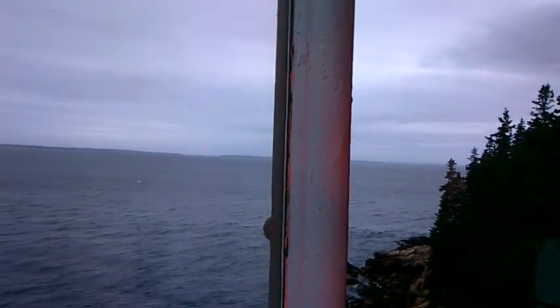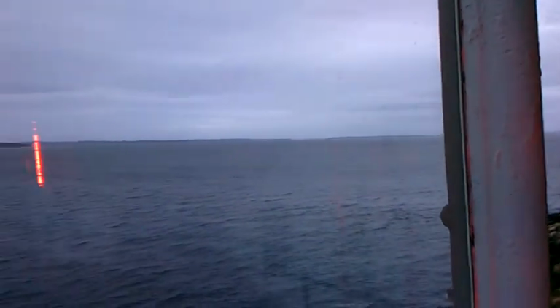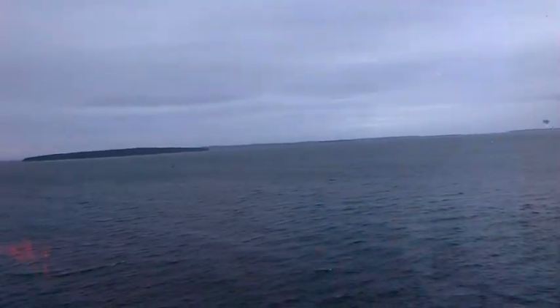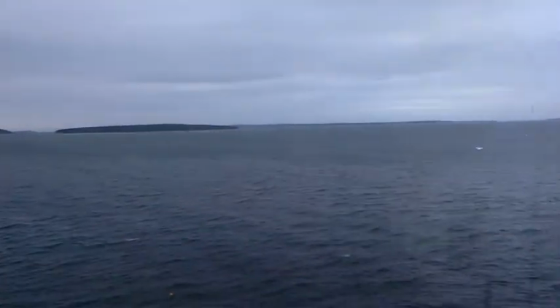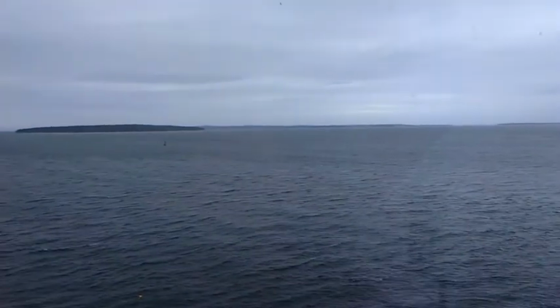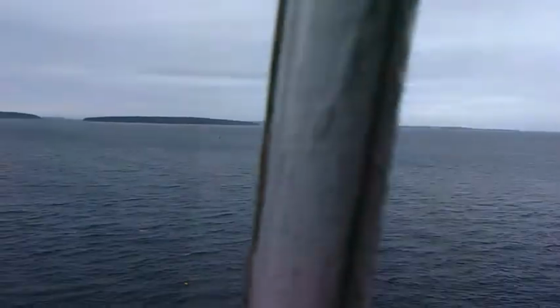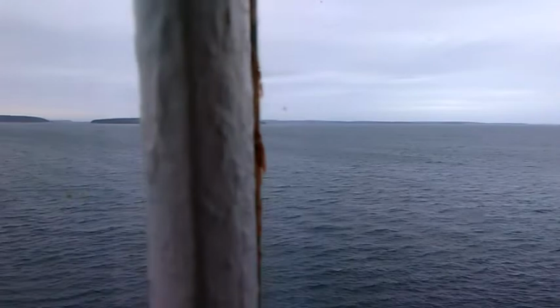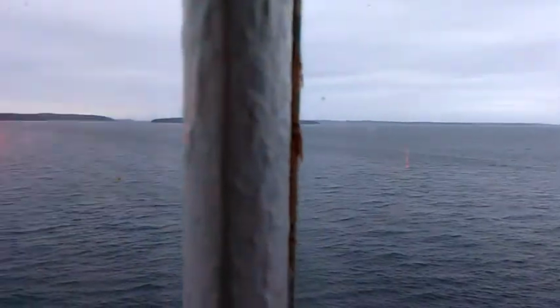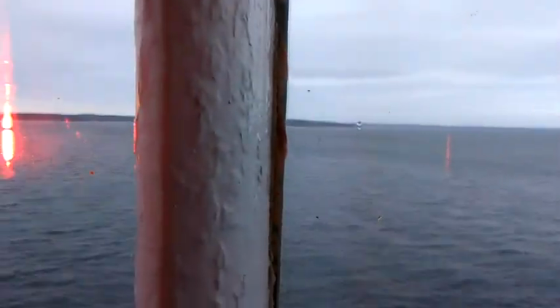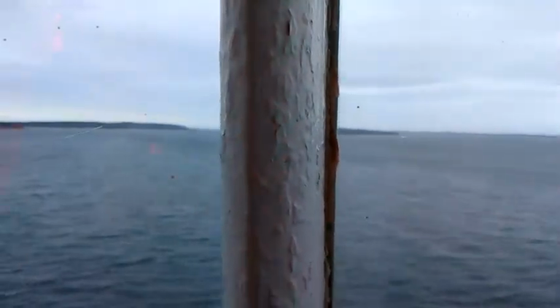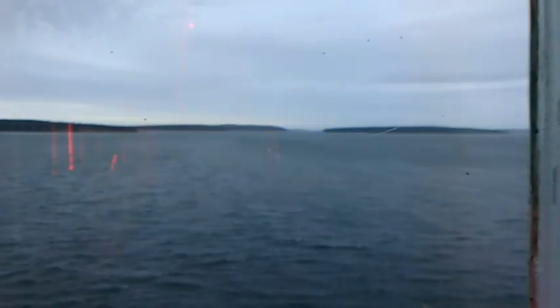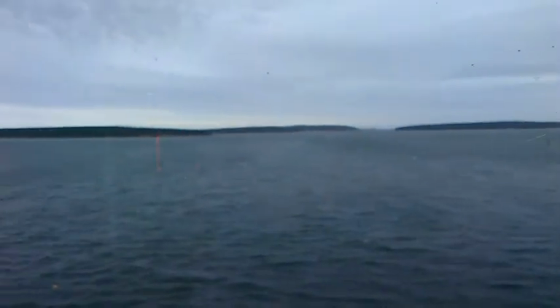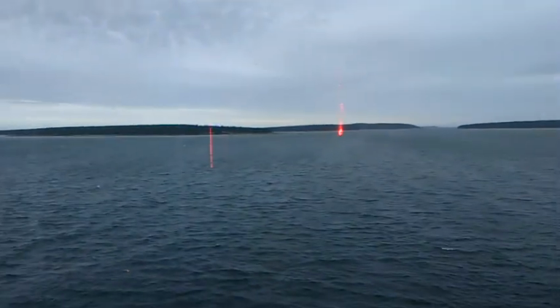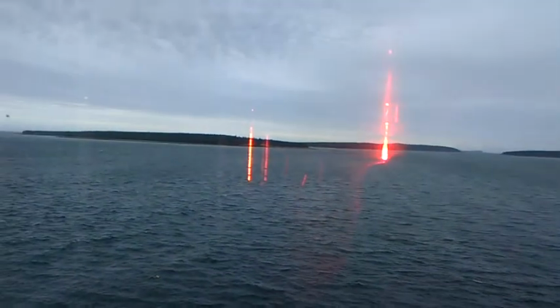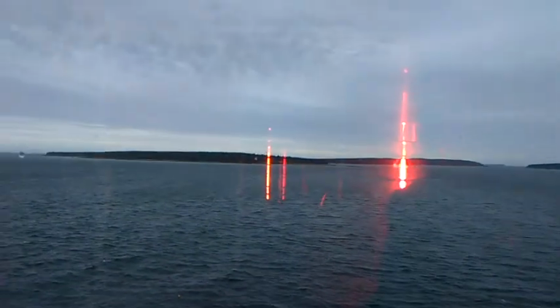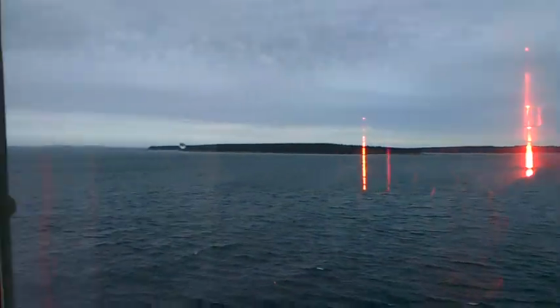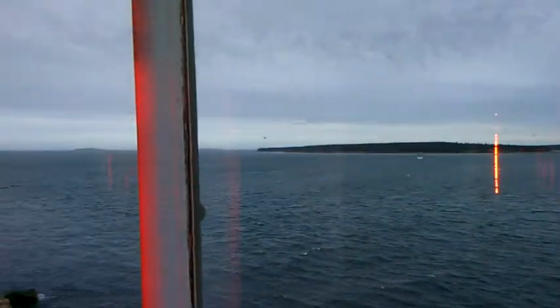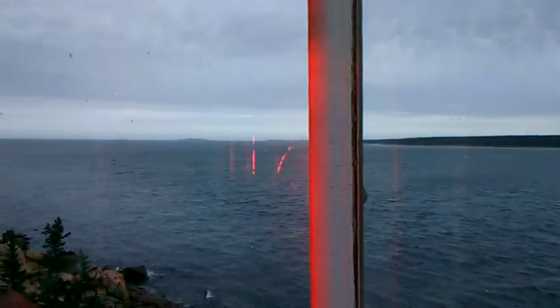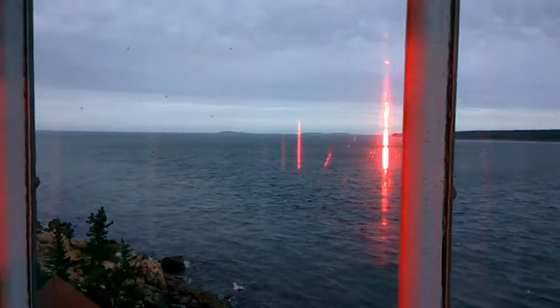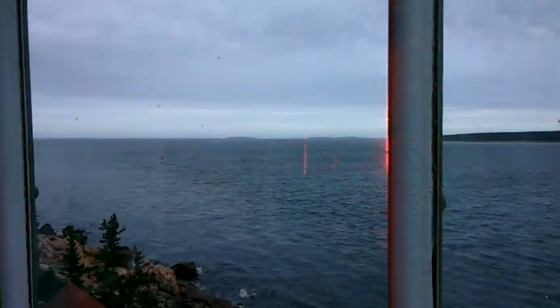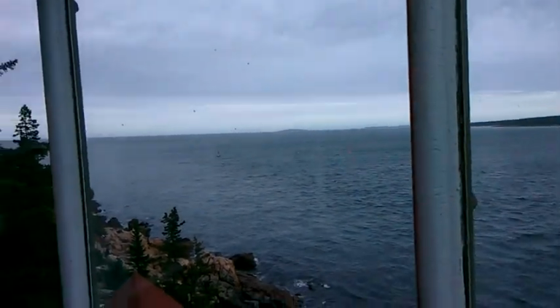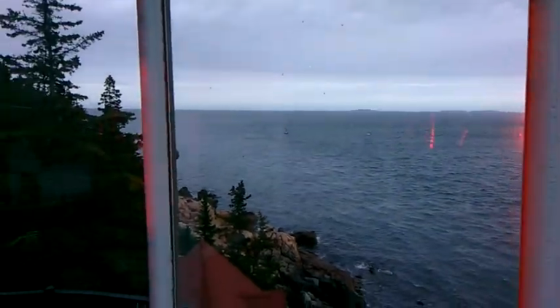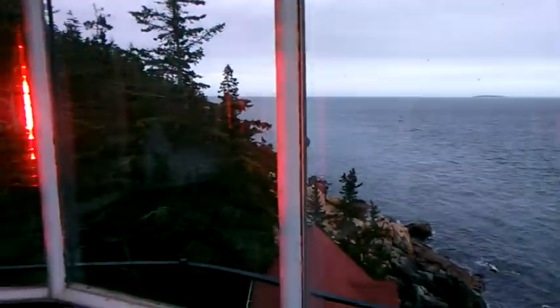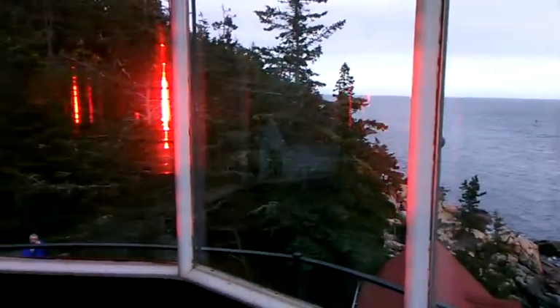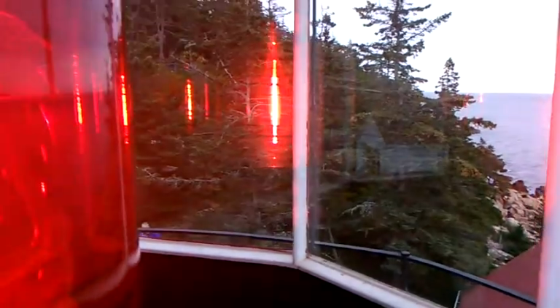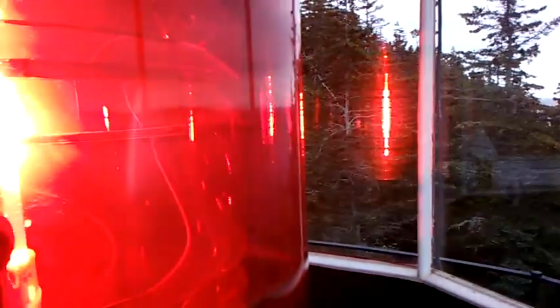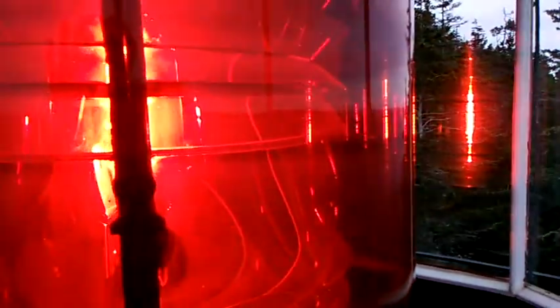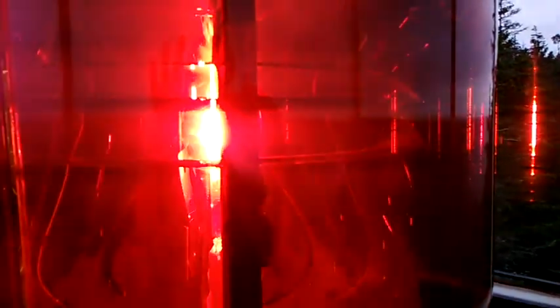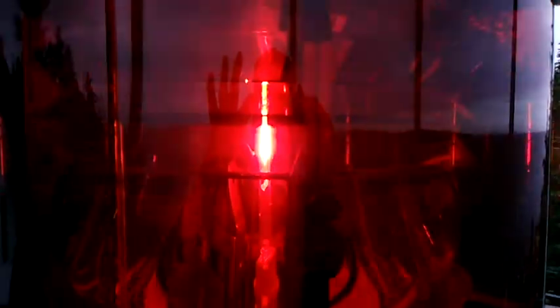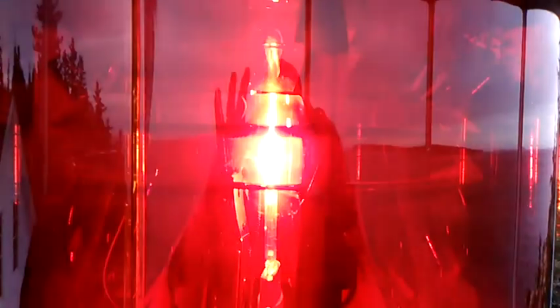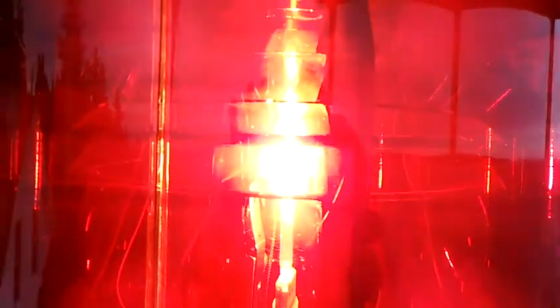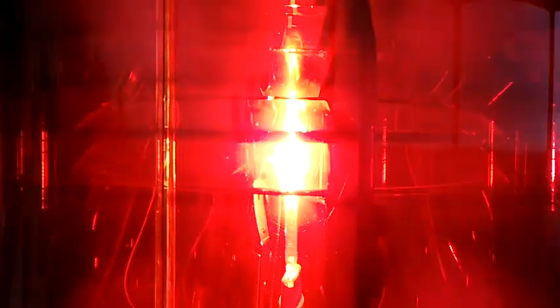Here's the view. Looking across the Bass Harbor Bar from Gotts Island. Duck Island's over there. I don't think I can get far enough away from the light, which is right there.